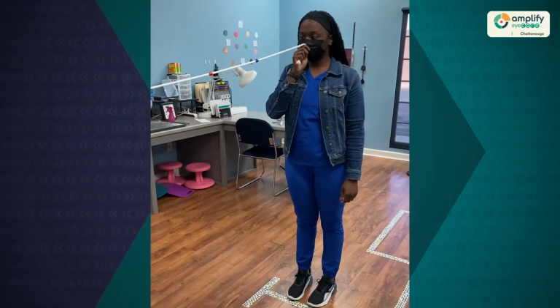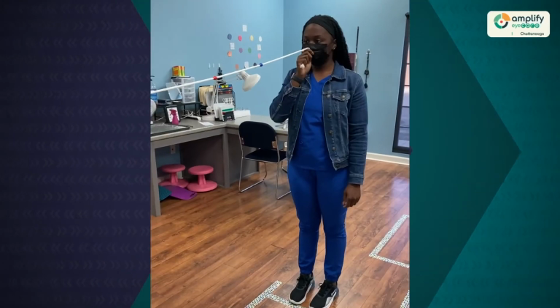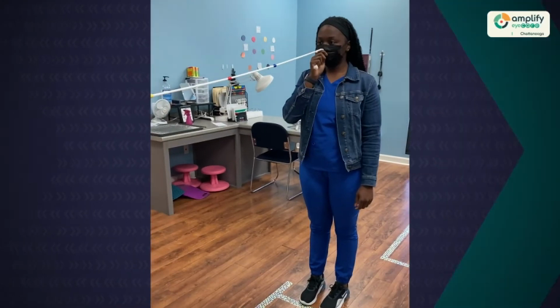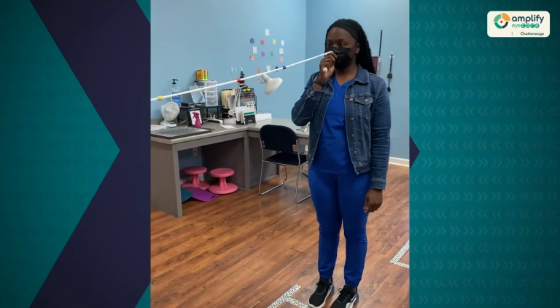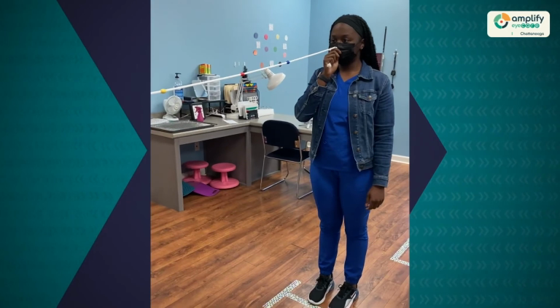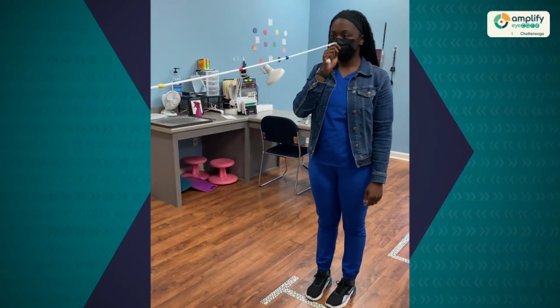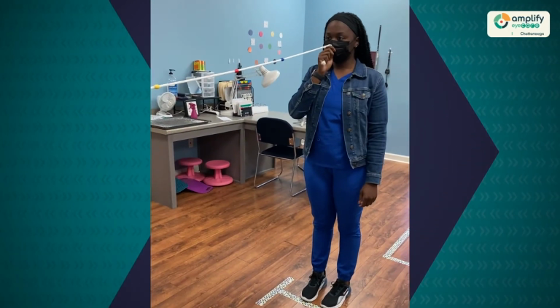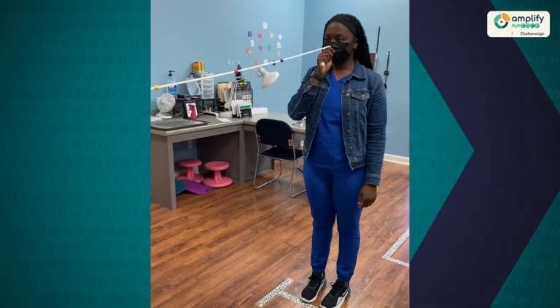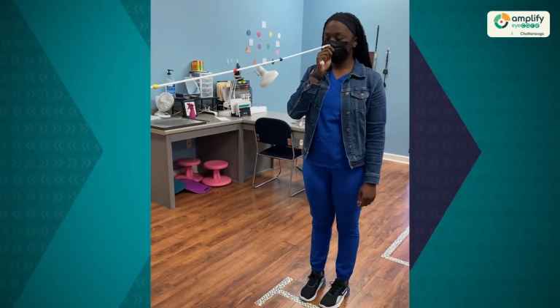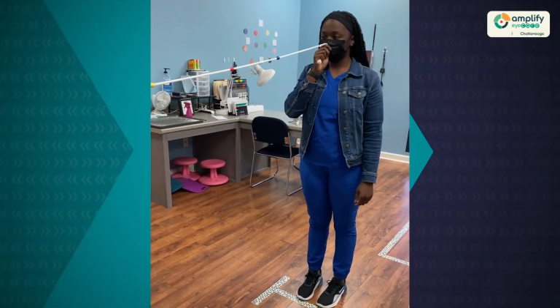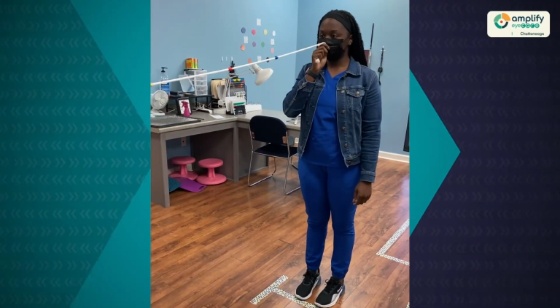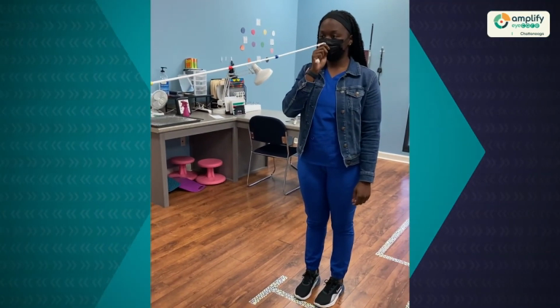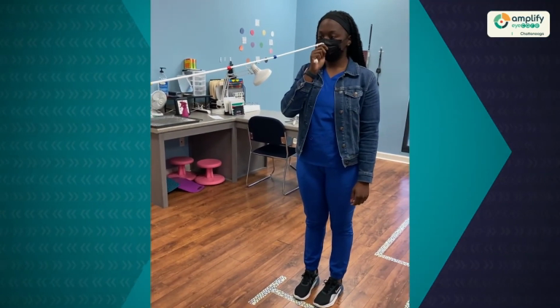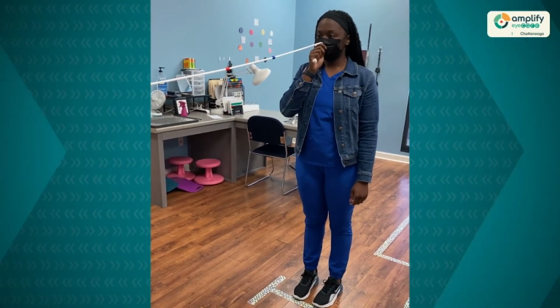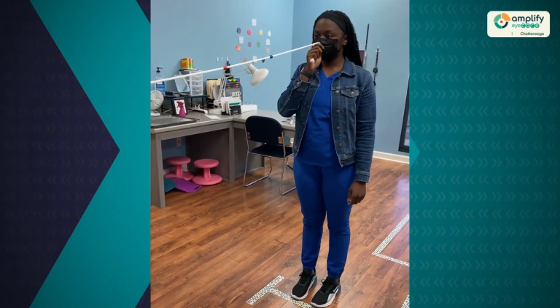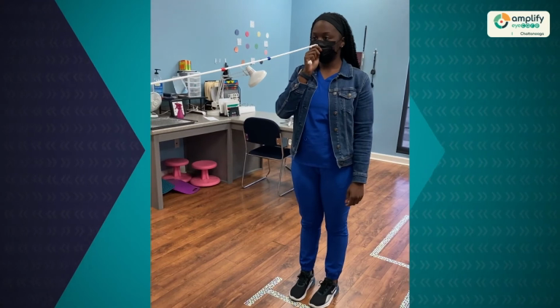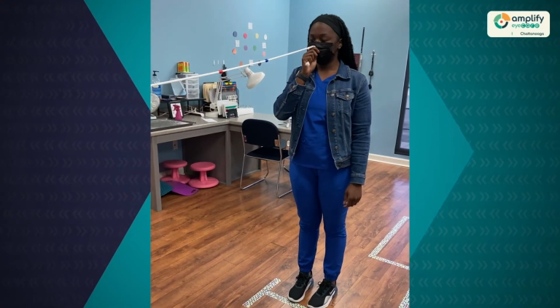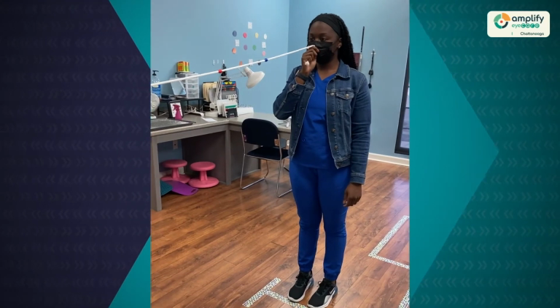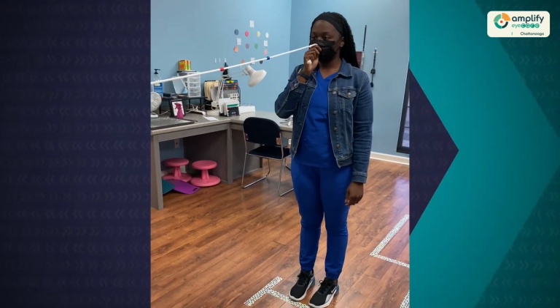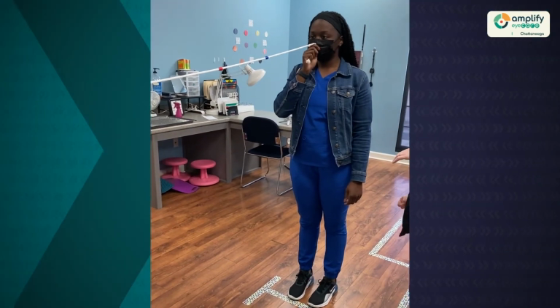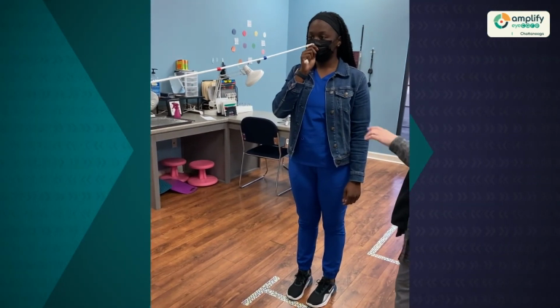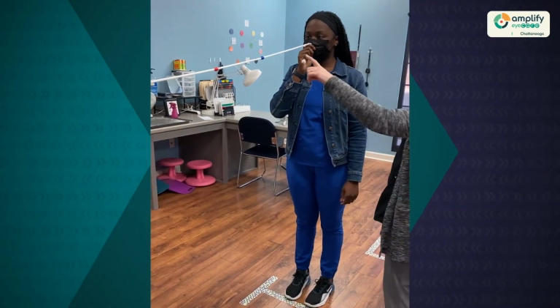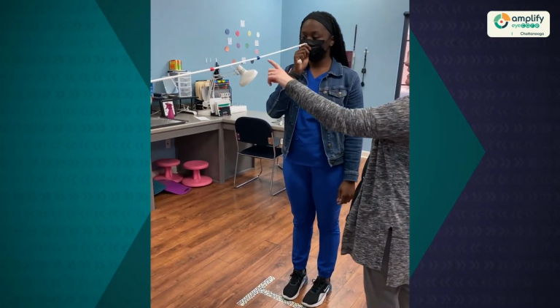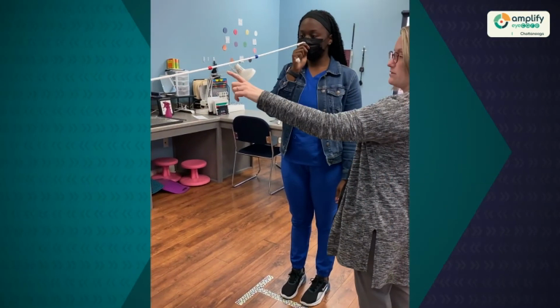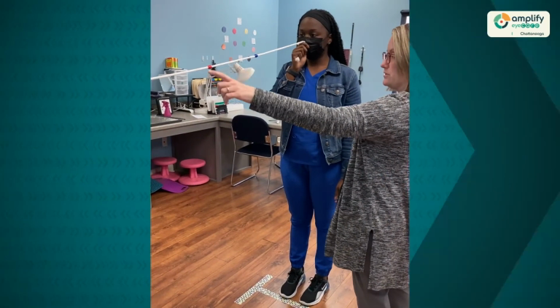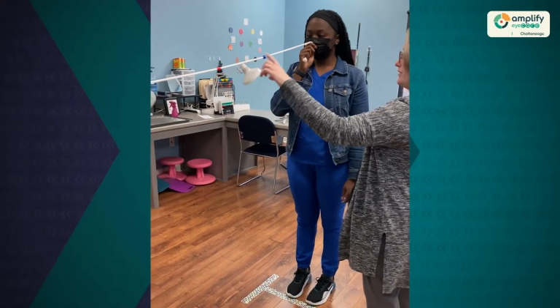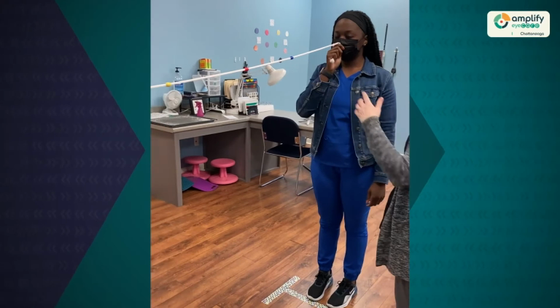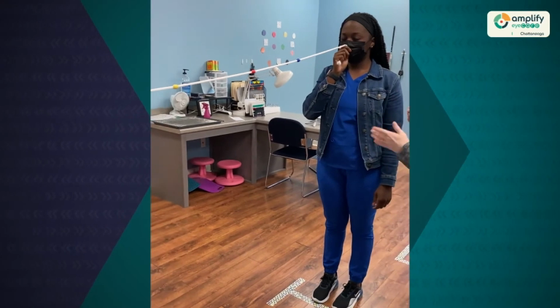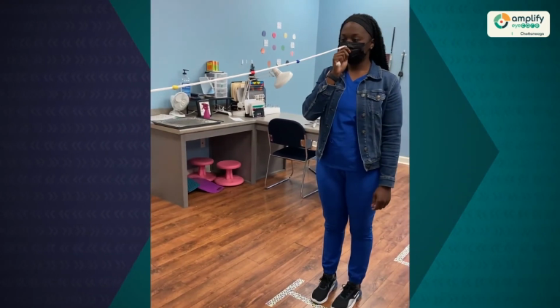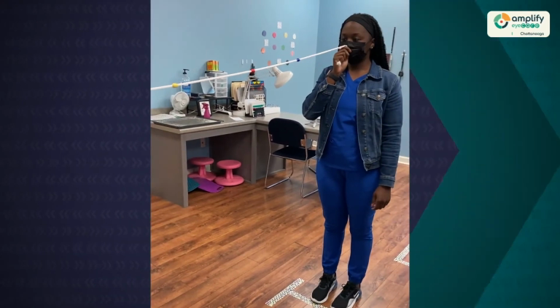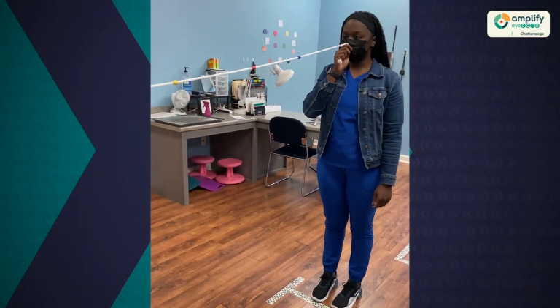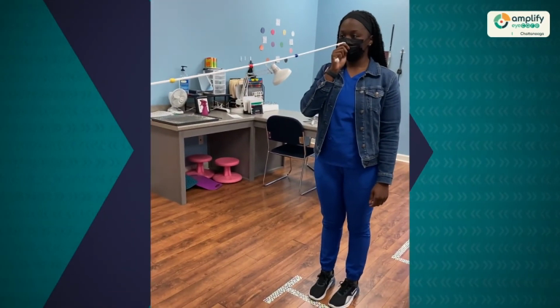The Brock string is one of the most common procedures we do in the therapy room when working on training binocular vision. The patient is going to be holding the string up to her nose, and we're going to be asking her to focus on various beads and make the two strings cross at the bead.